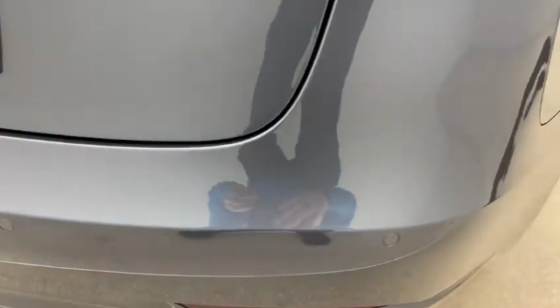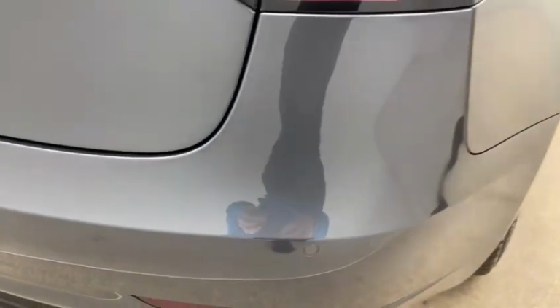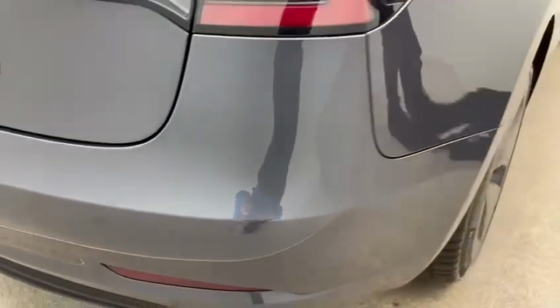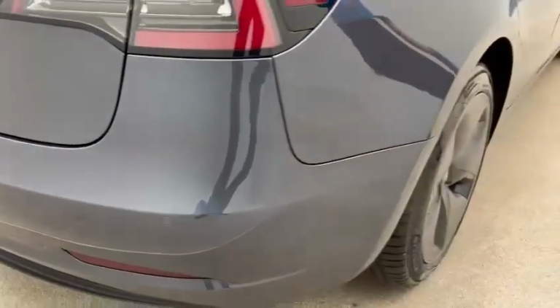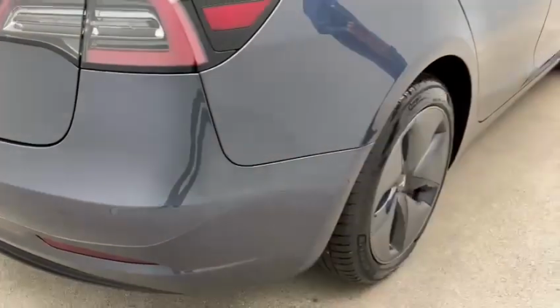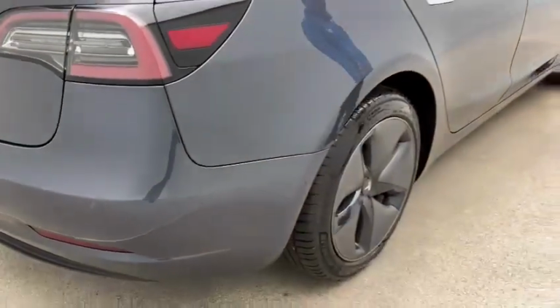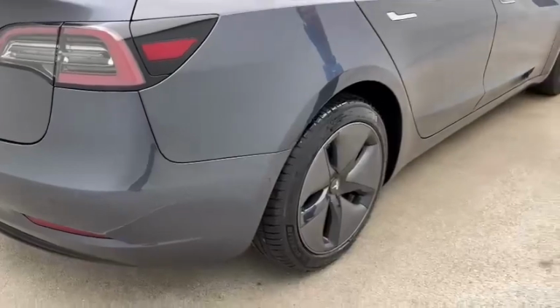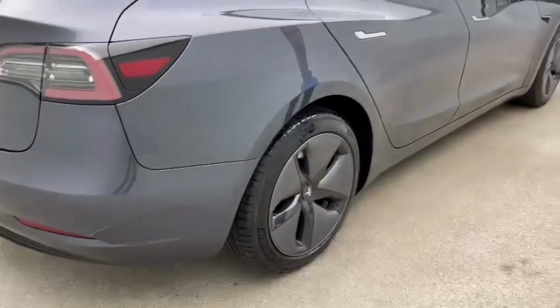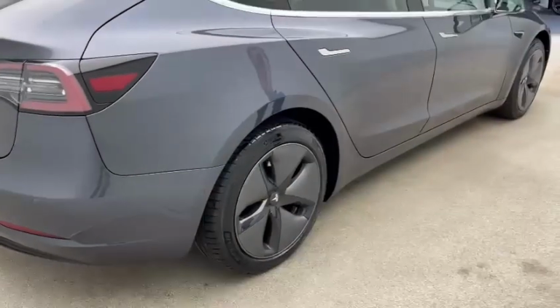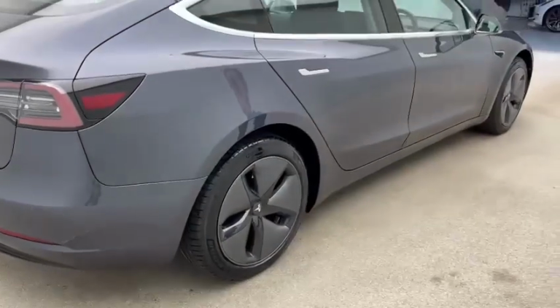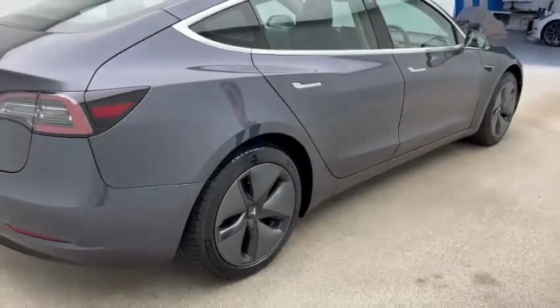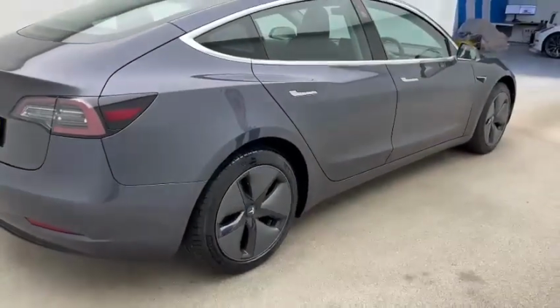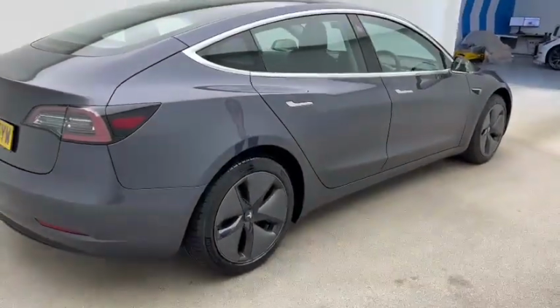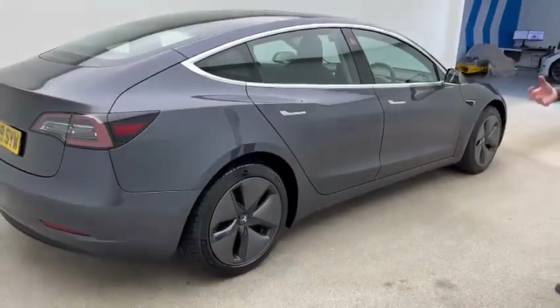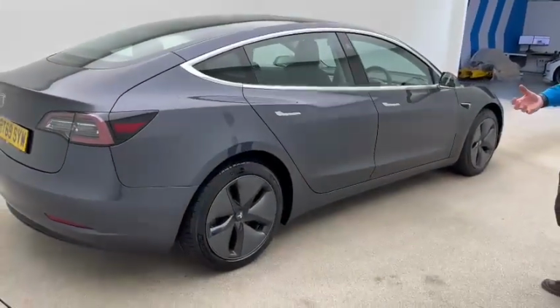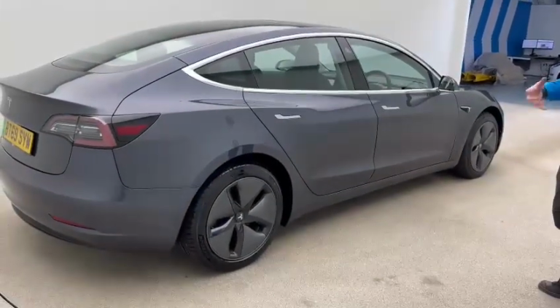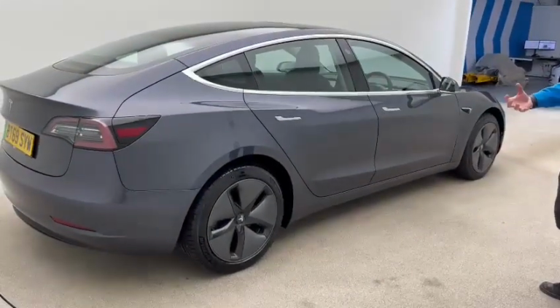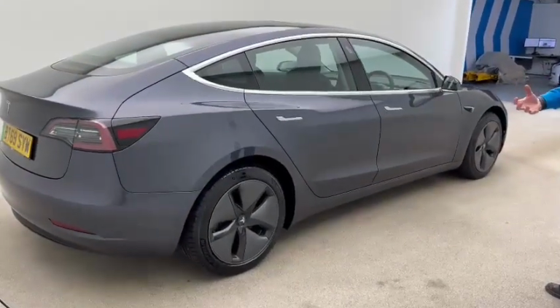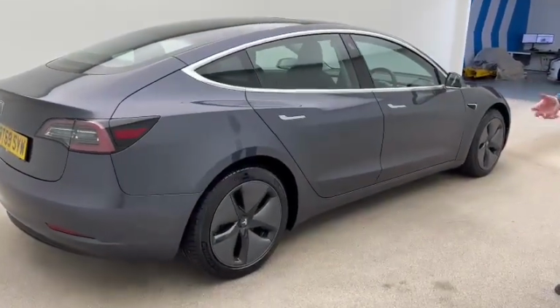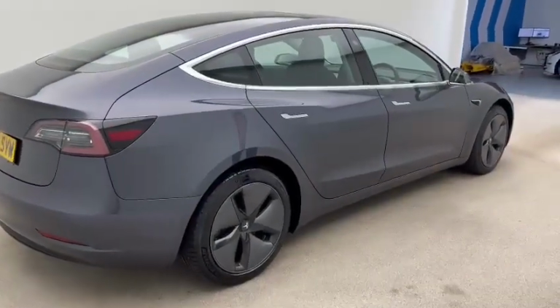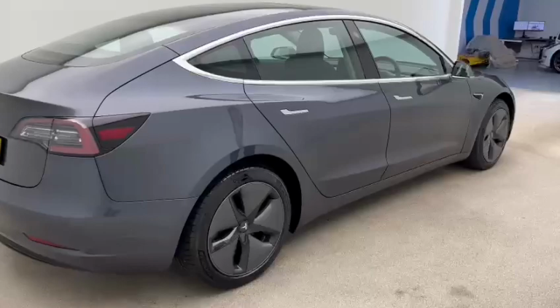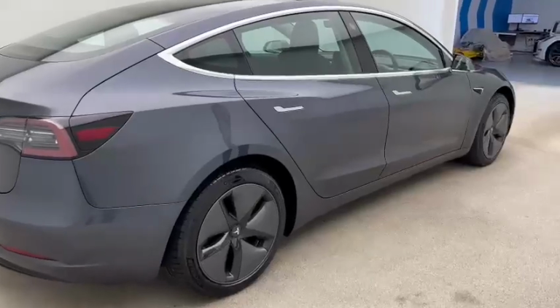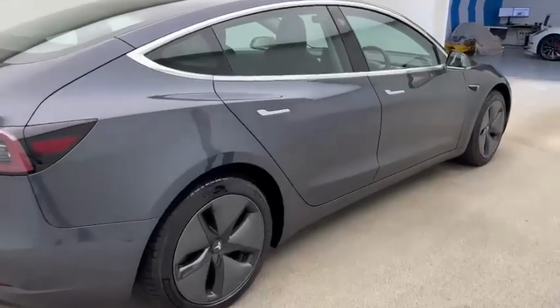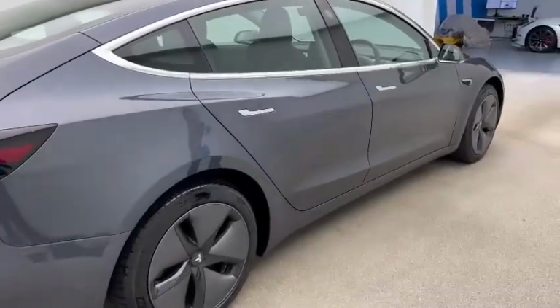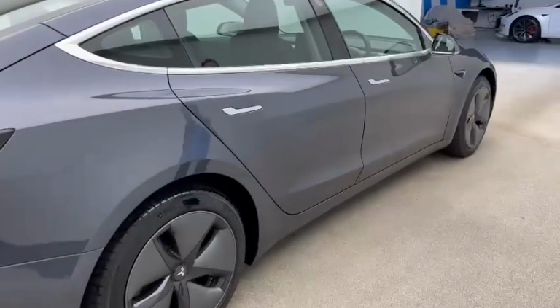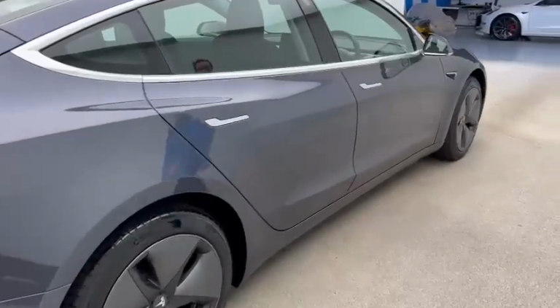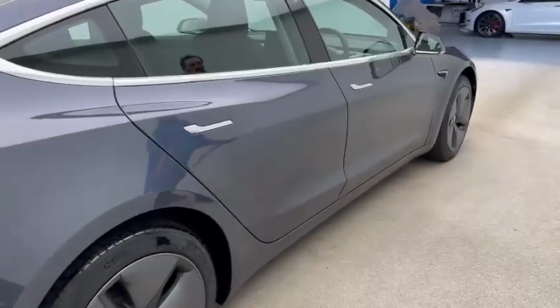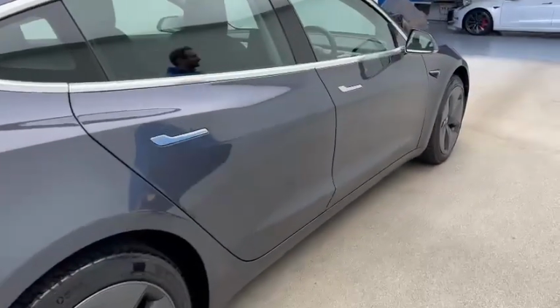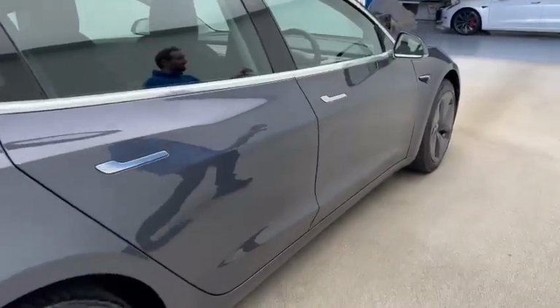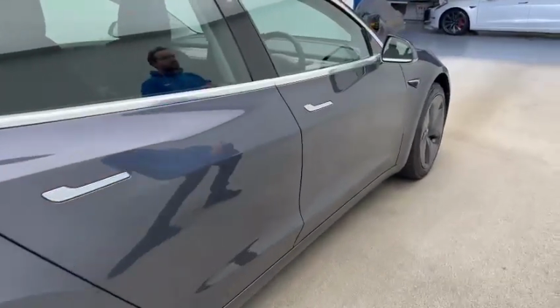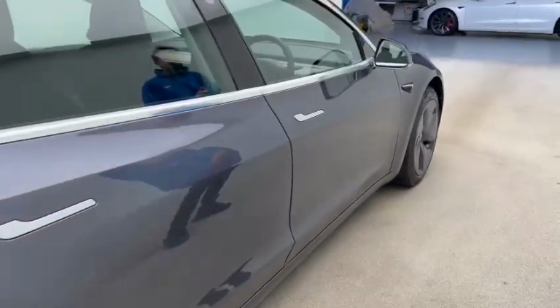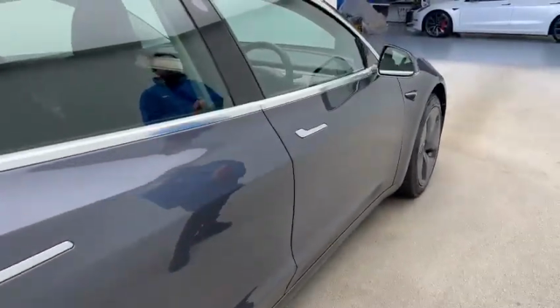Moving round, there are aero hubcaps on this vehicle — you can remove those hubcaps and beneath is an alloy wheel should you wish. Again, no dents, no scrapes, no scratches, no damage to the trims.